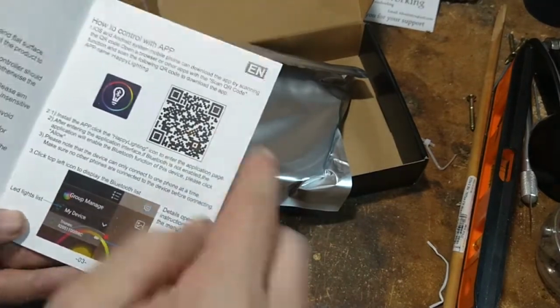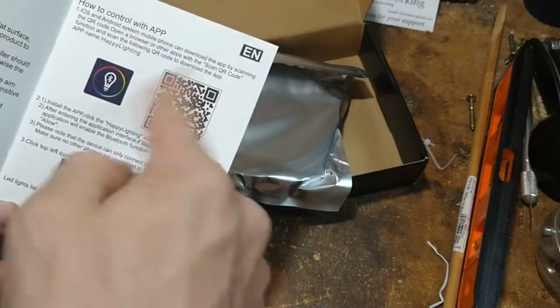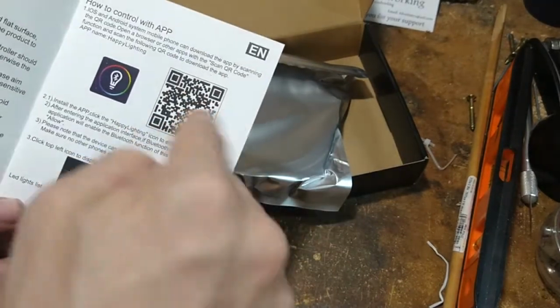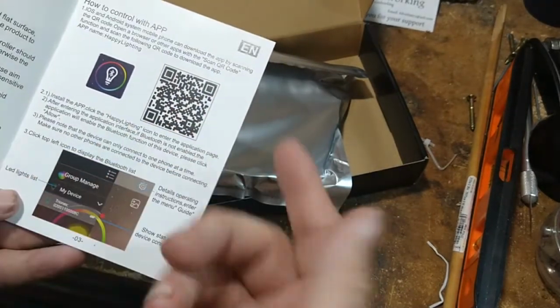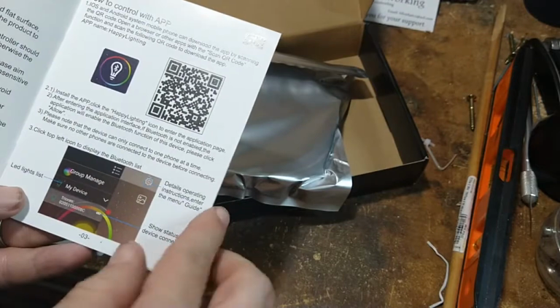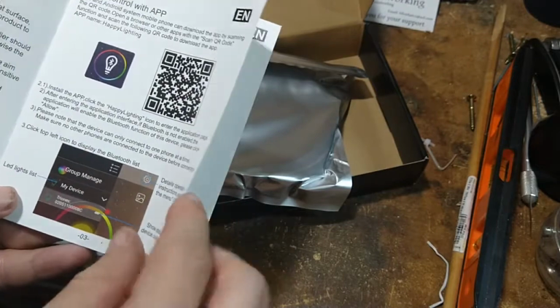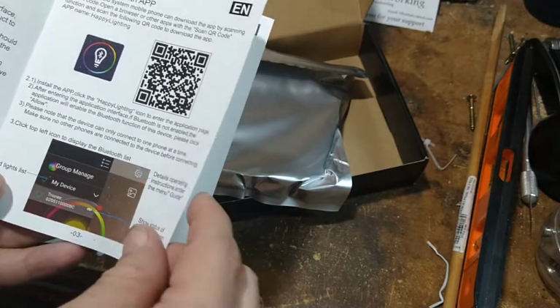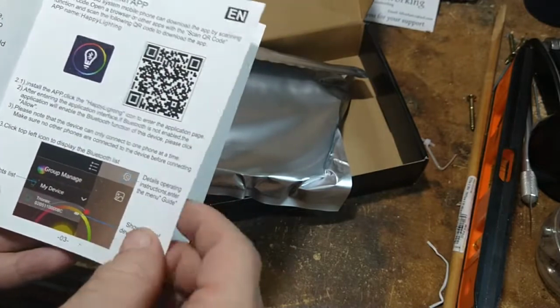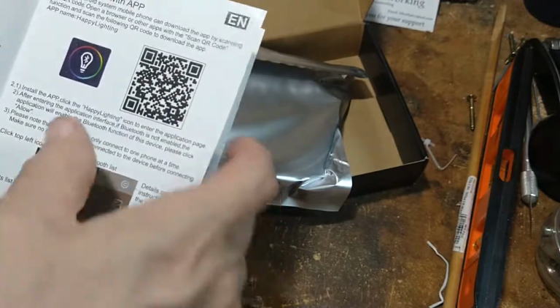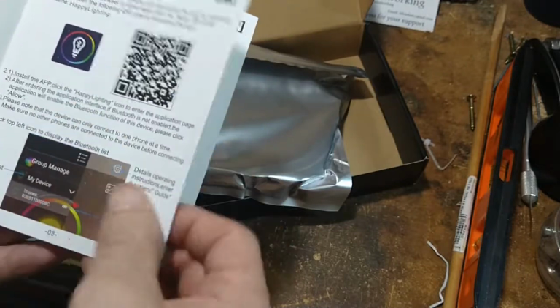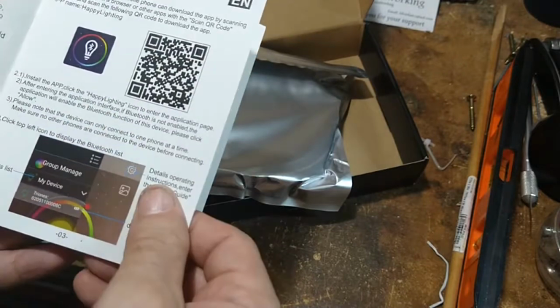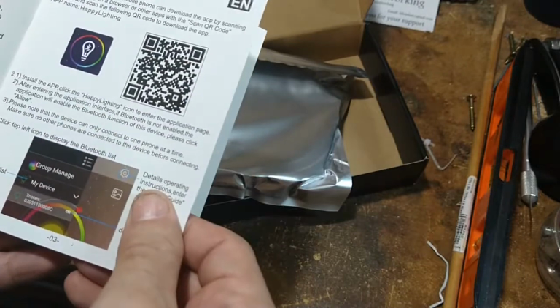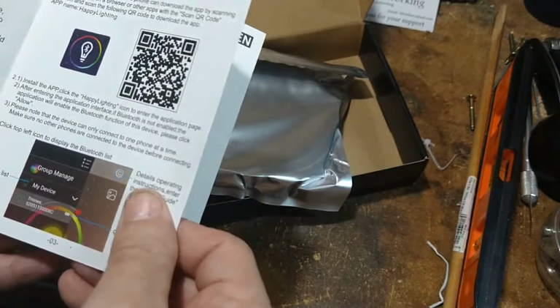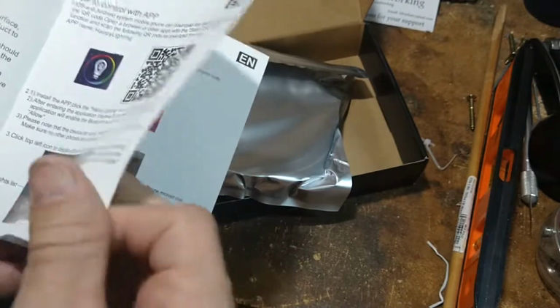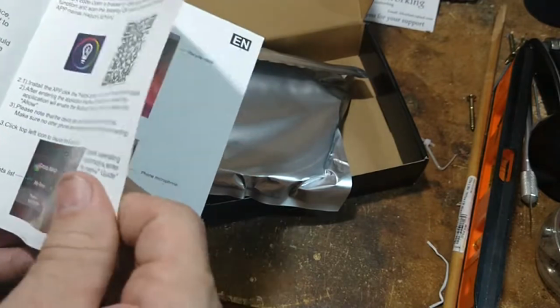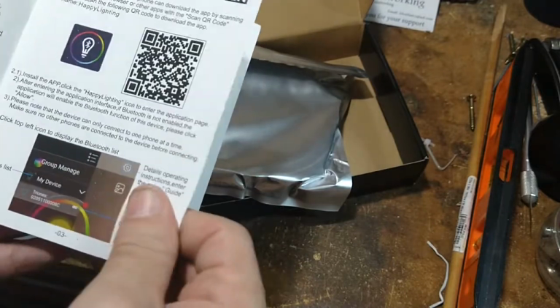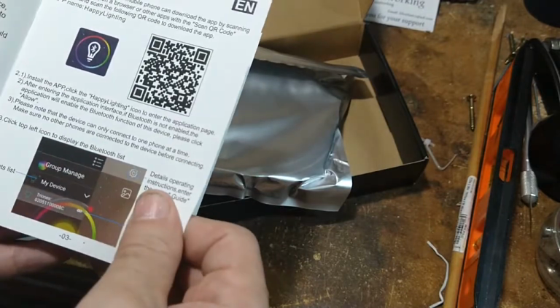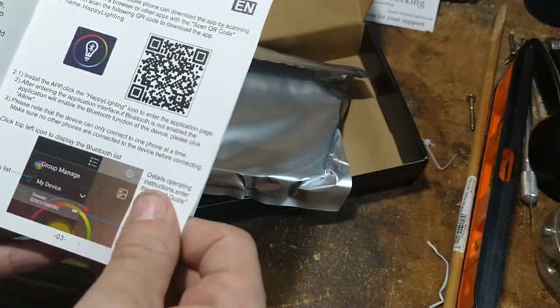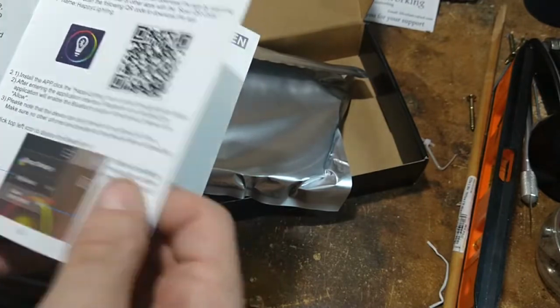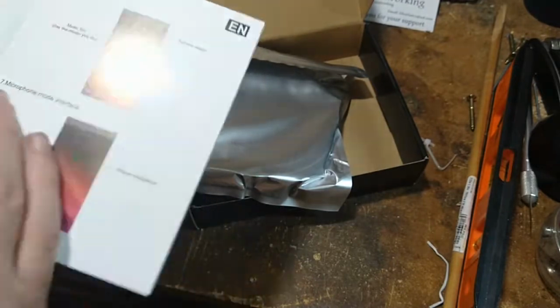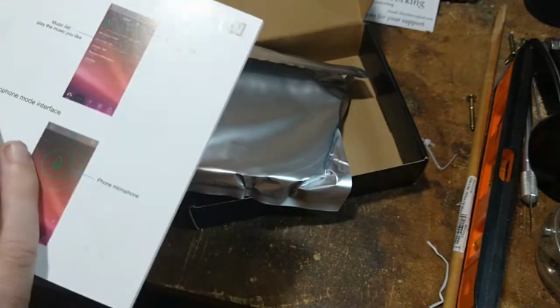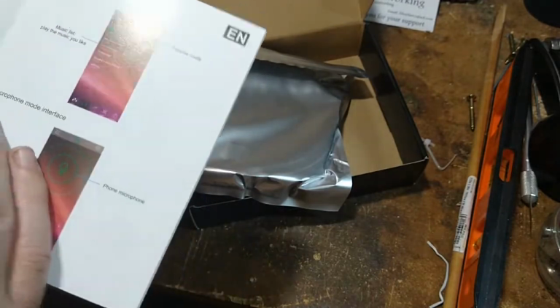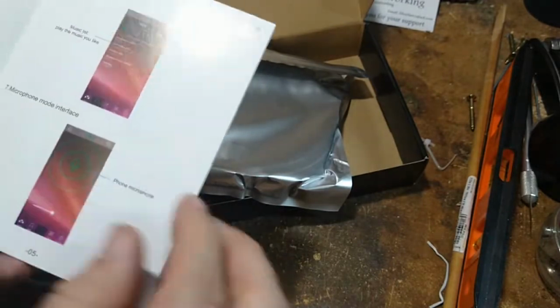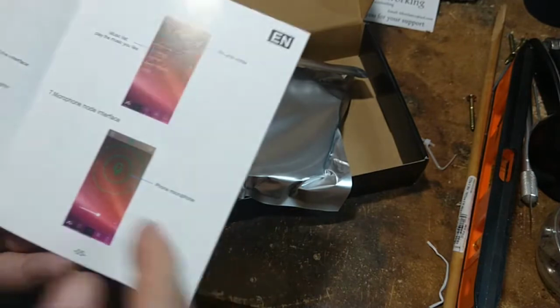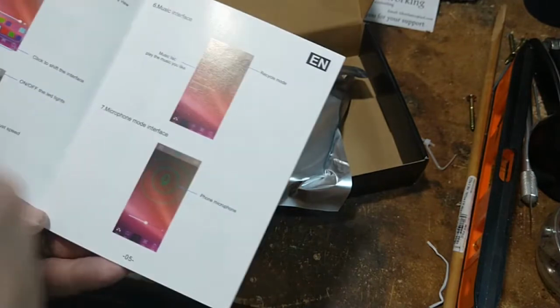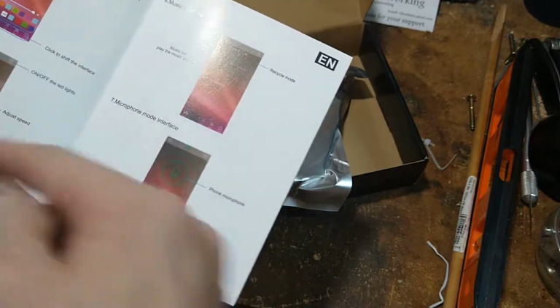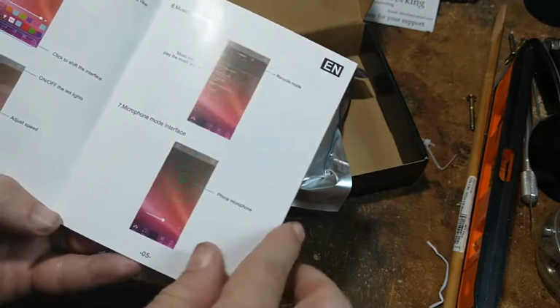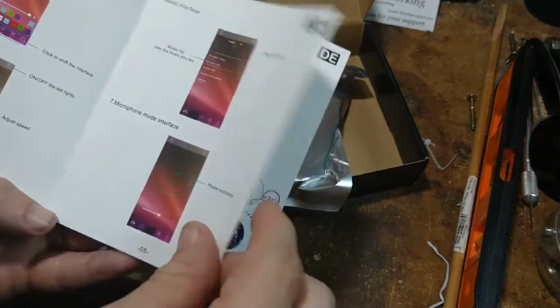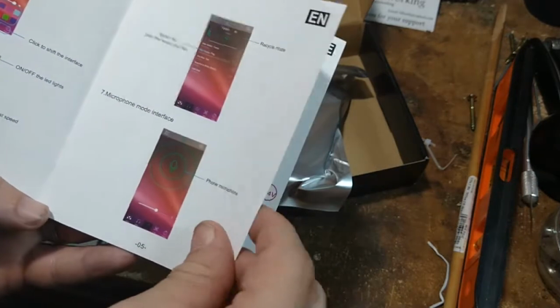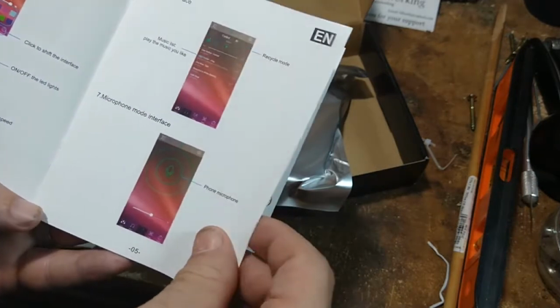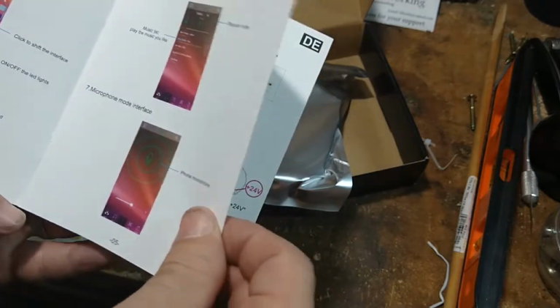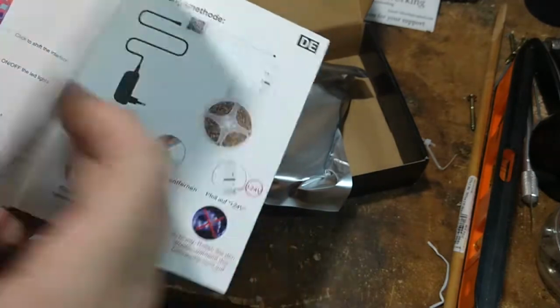There's a QR code — those things you scan and it brings up the app so you can install it, then you can connect to this. It gives you instructions on how the app works.